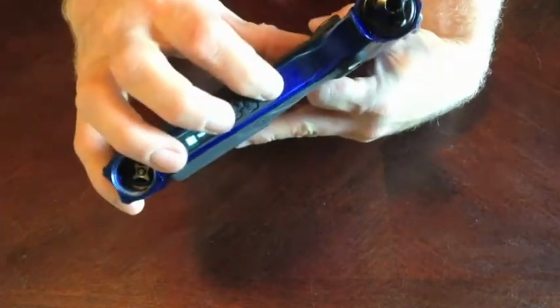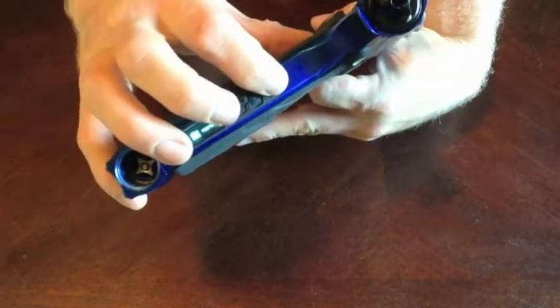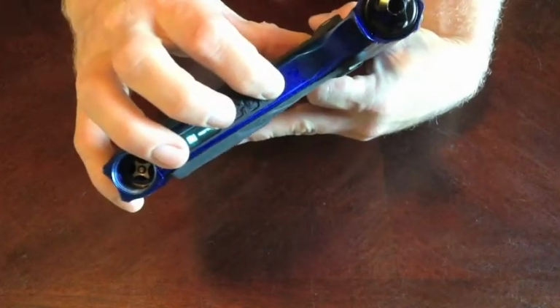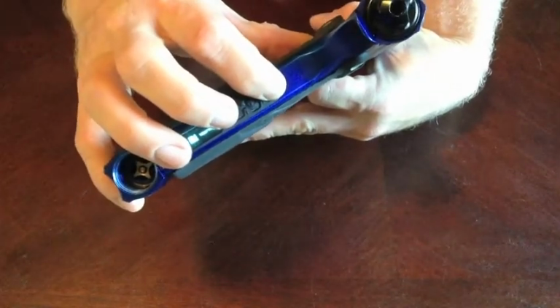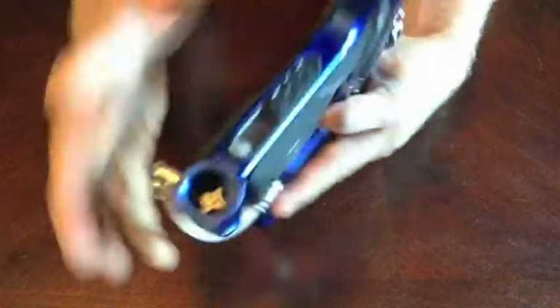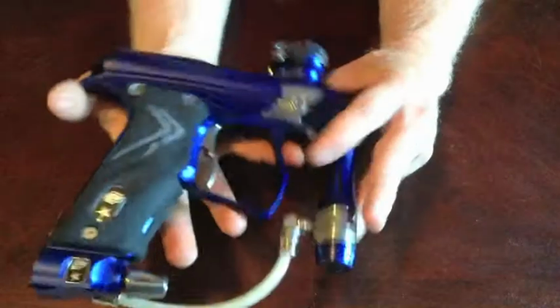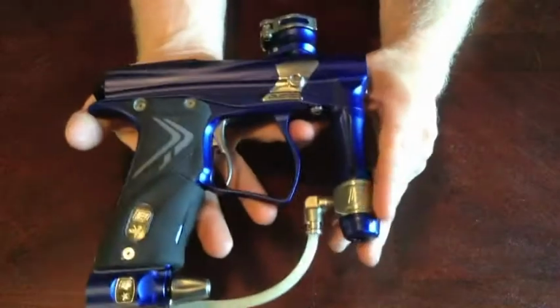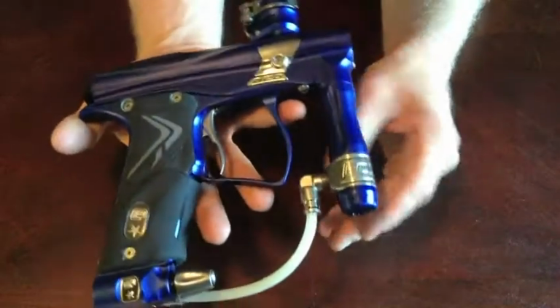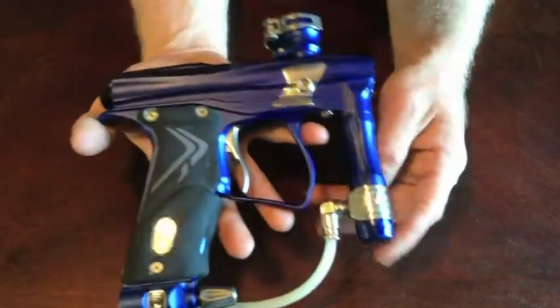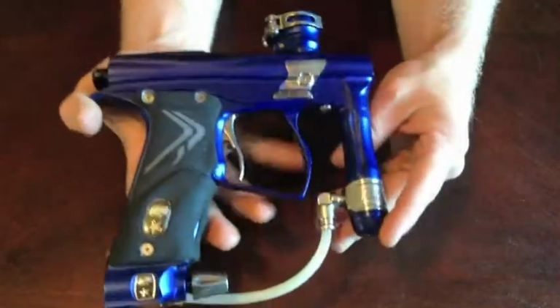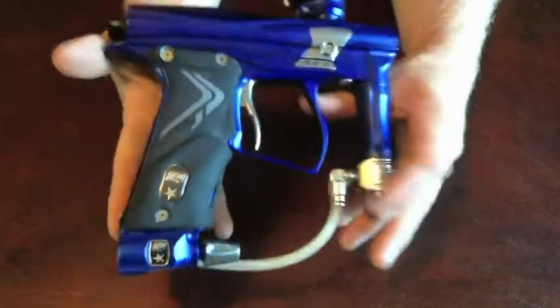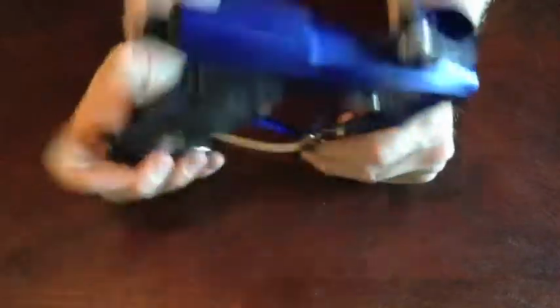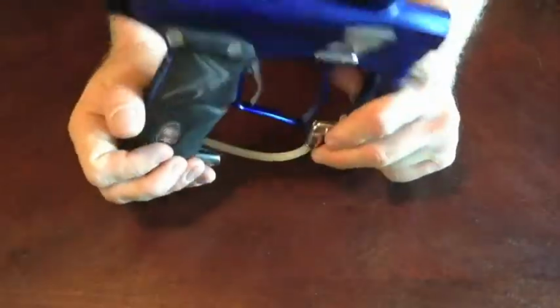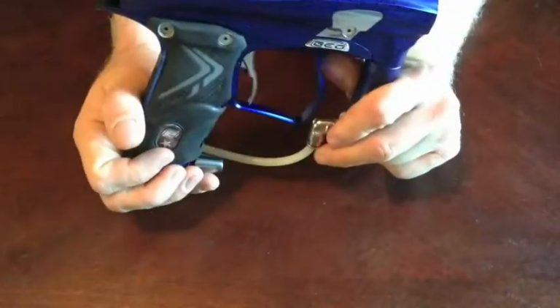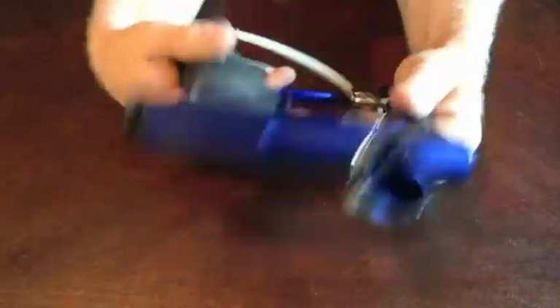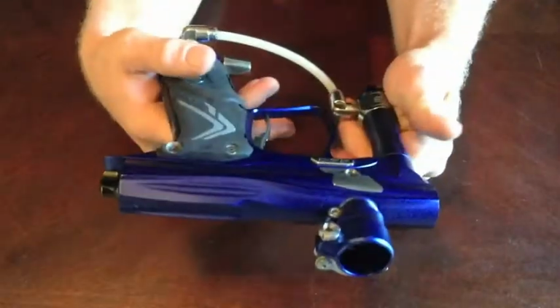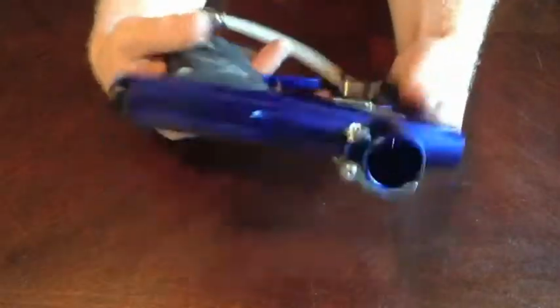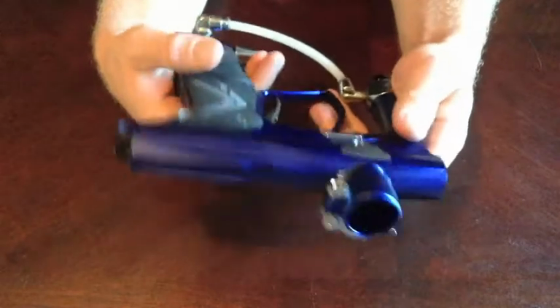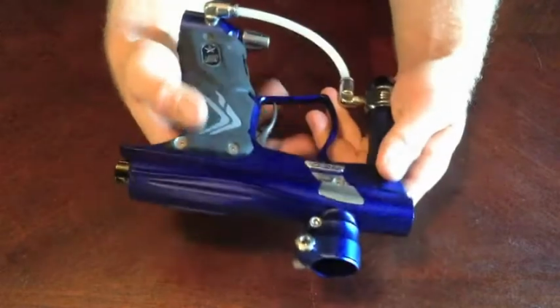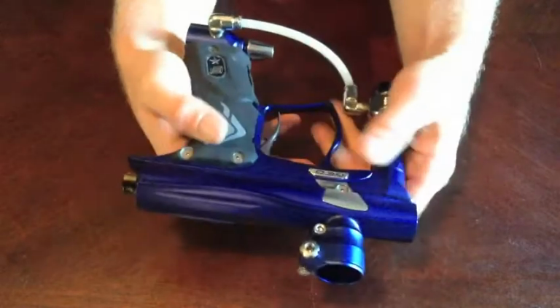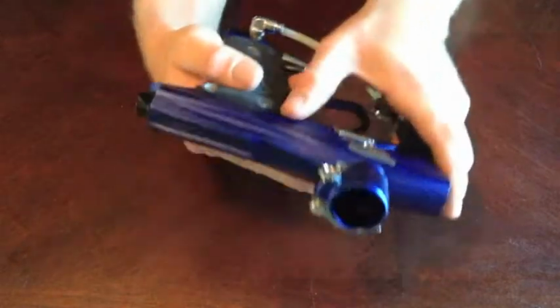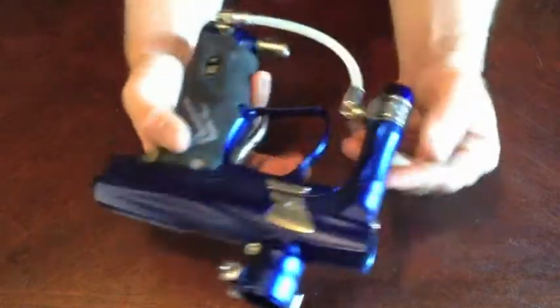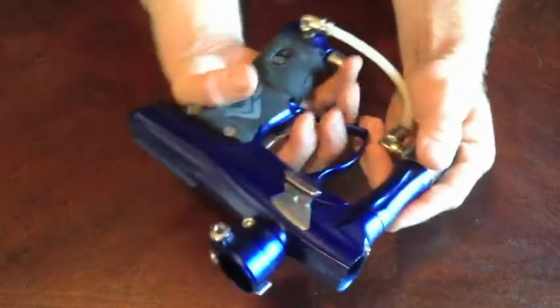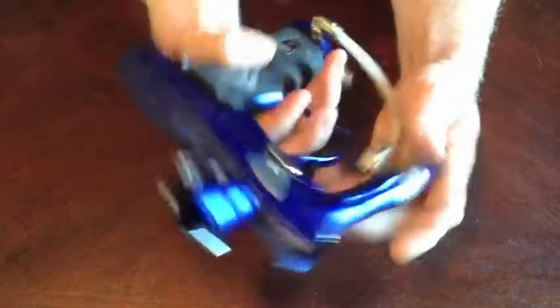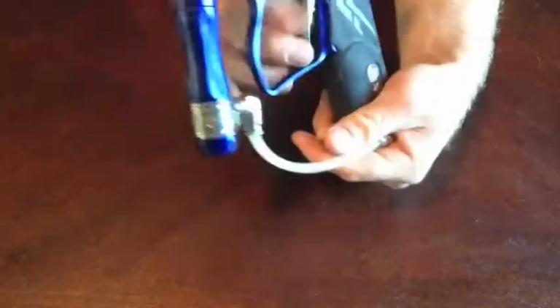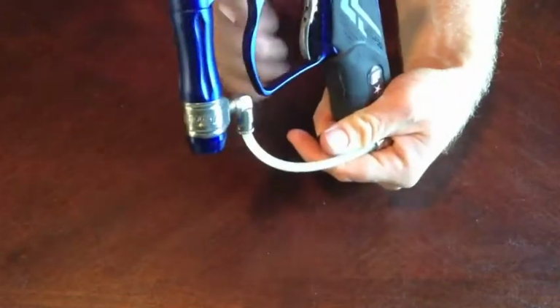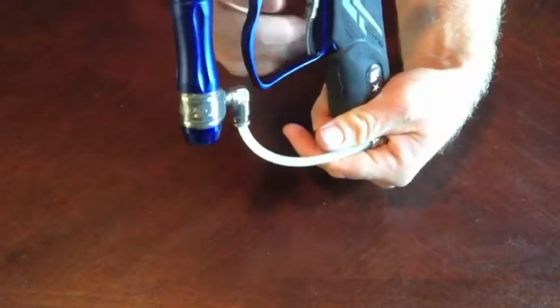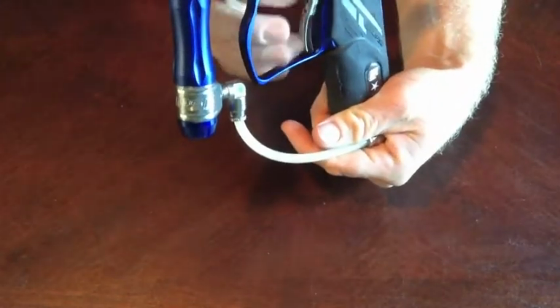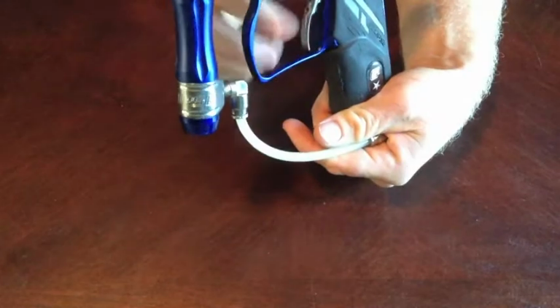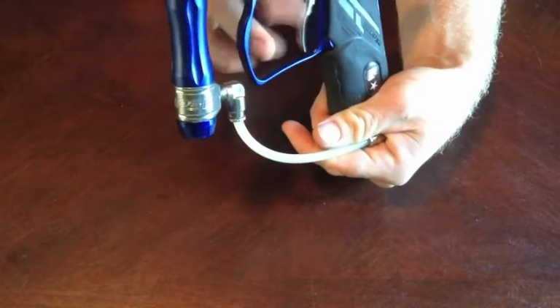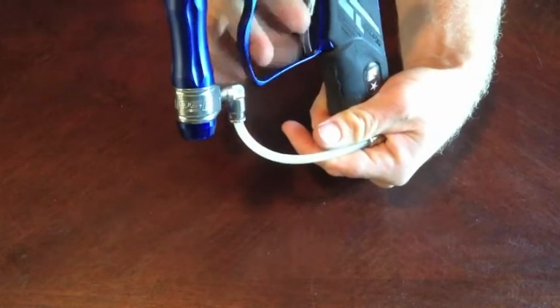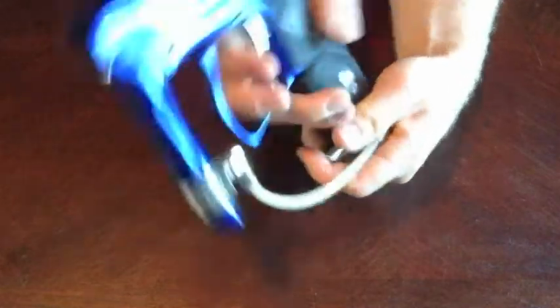This gun has probably had a total of 20 cases through it — not a whole heck of a lot. And it's never ever let me down. It's been a phenomenal gun. The trigger on it is absolutely top of the line.